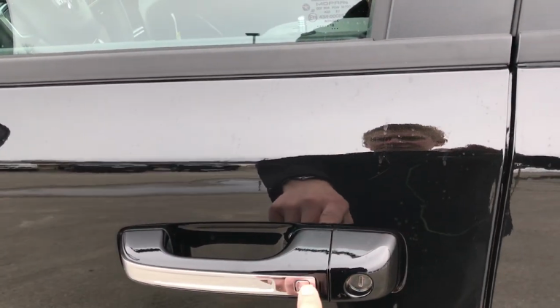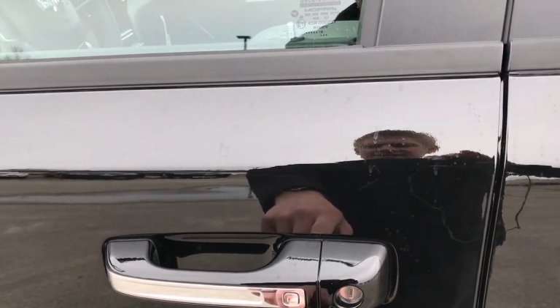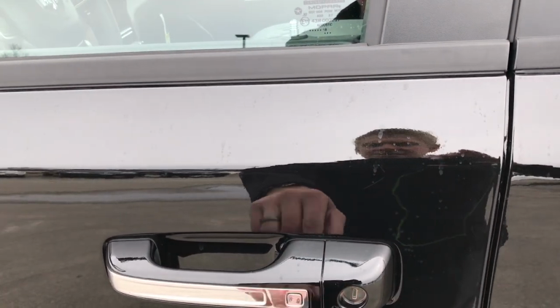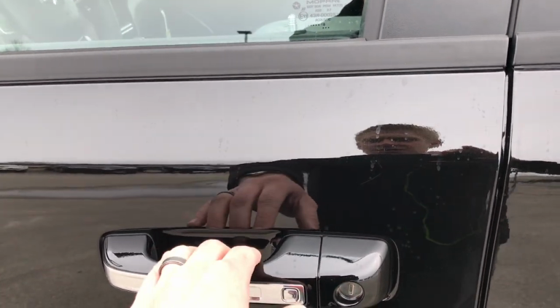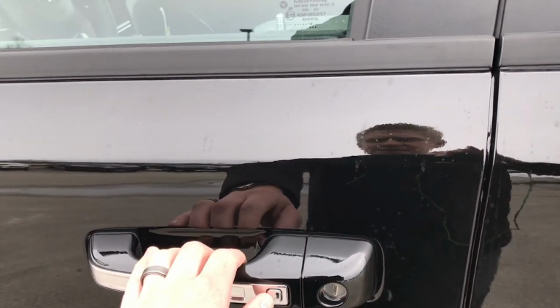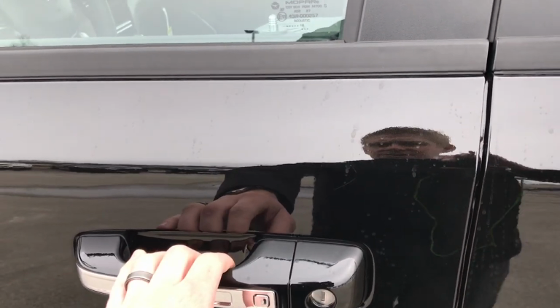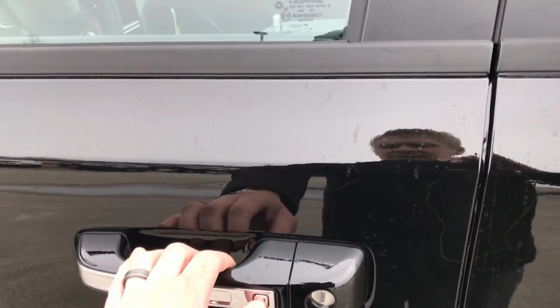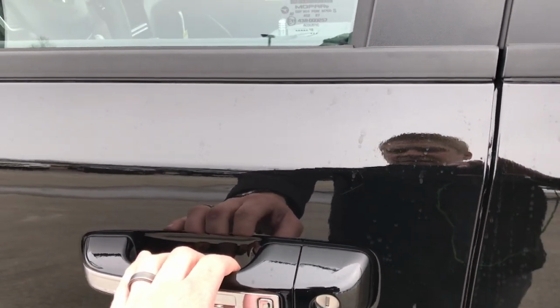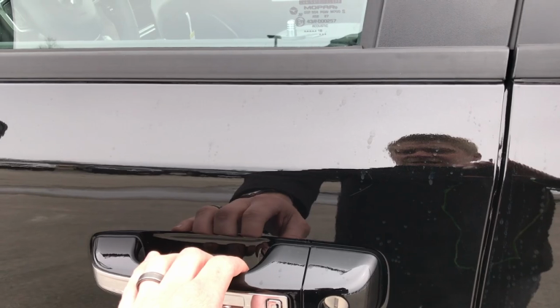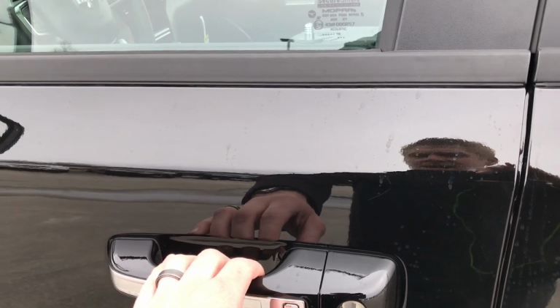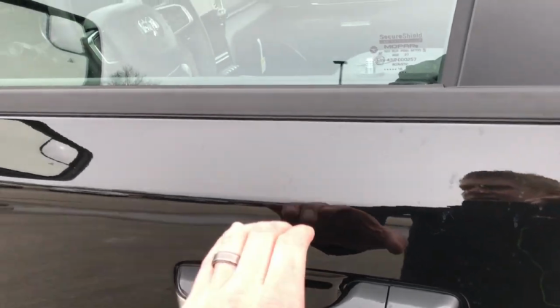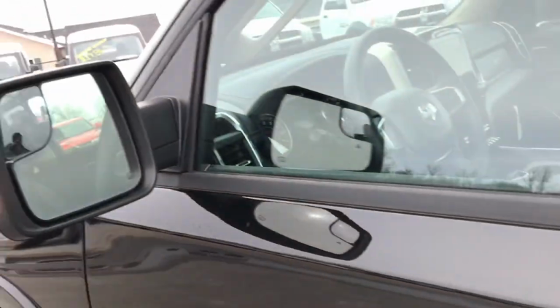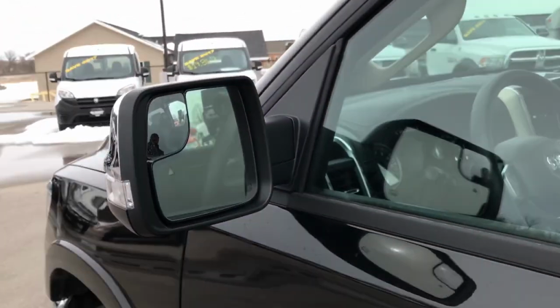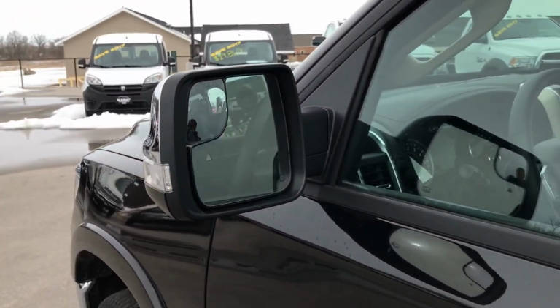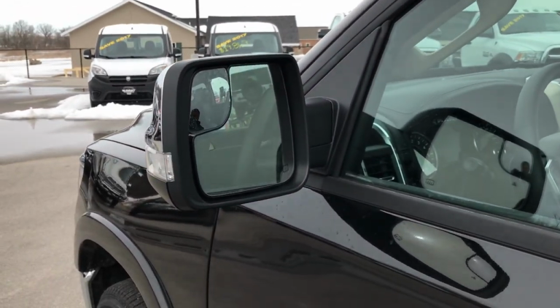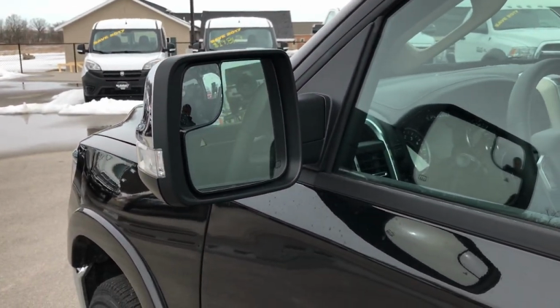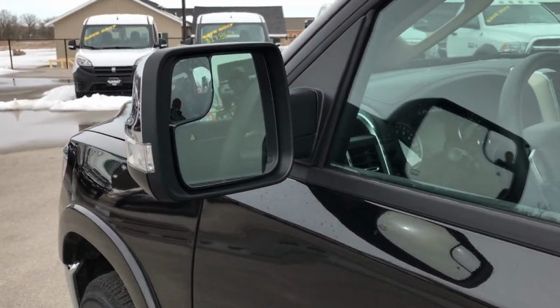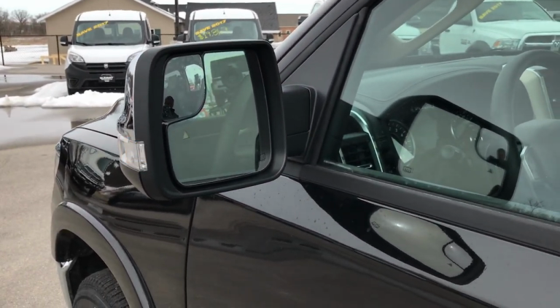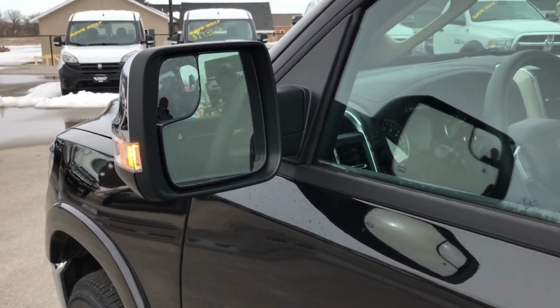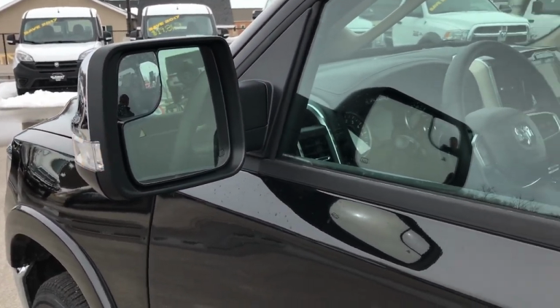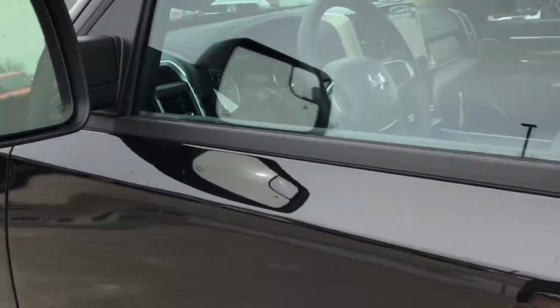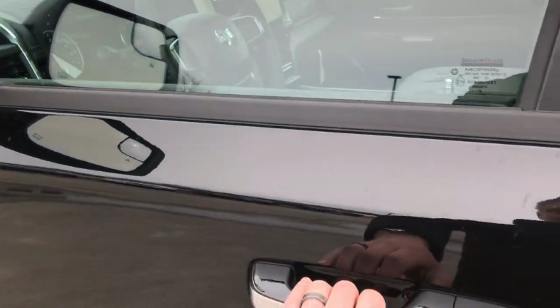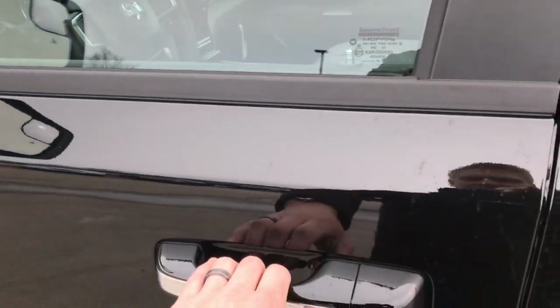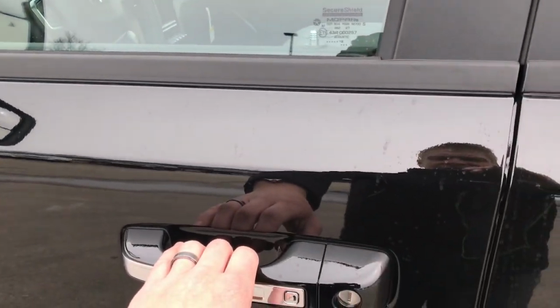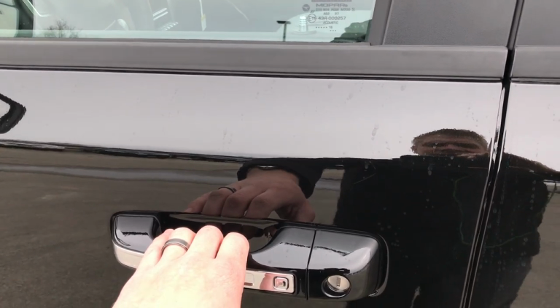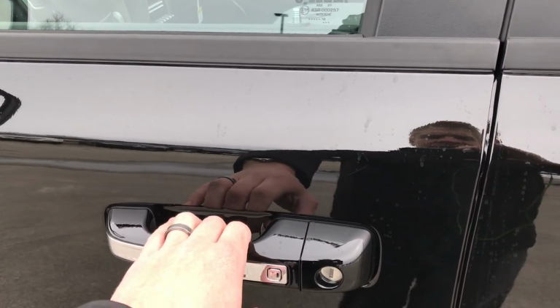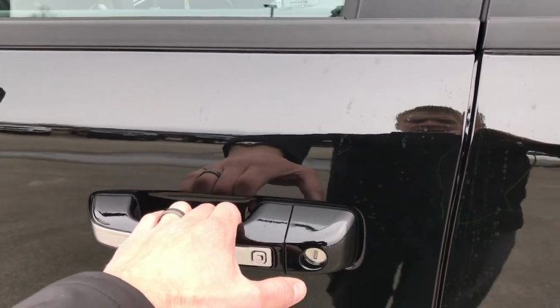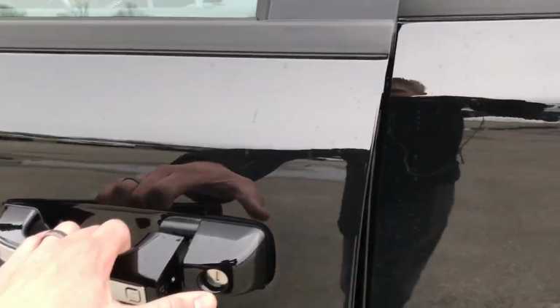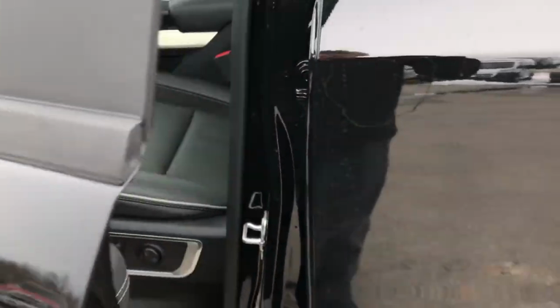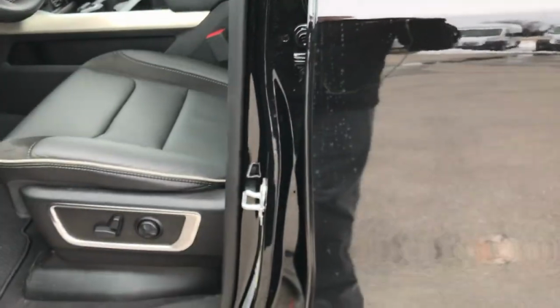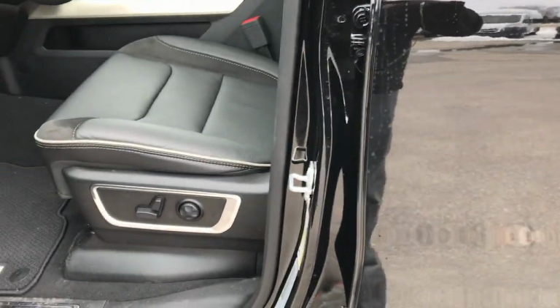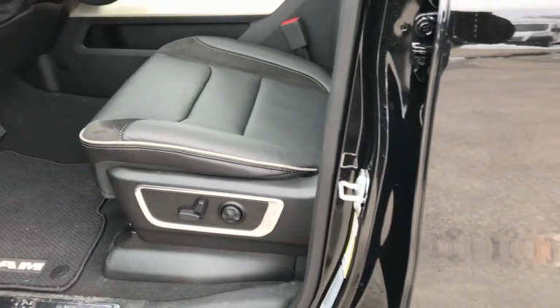This one has the enter and go system, so you just have to have the key on you. Put your hand in — you'll notice it's registering right there when I put my hand in the handle, and it'll automatically unlock.